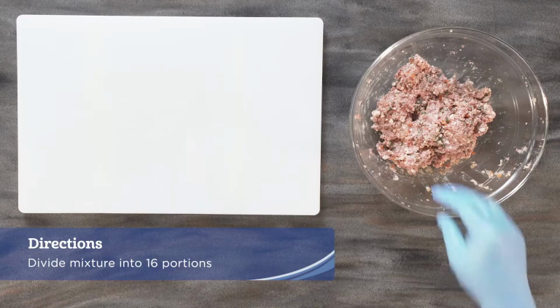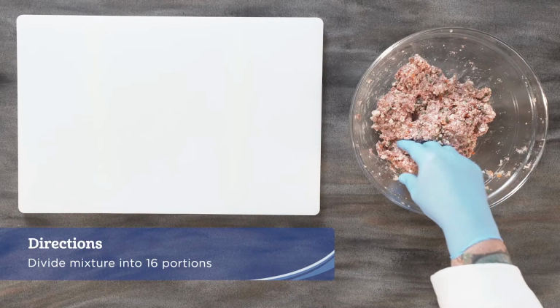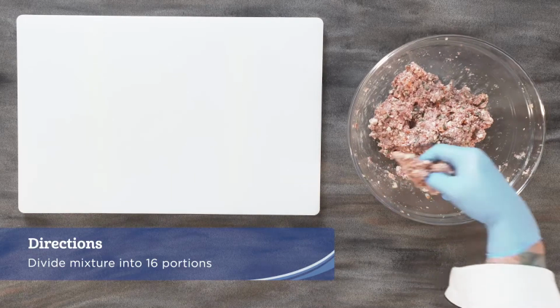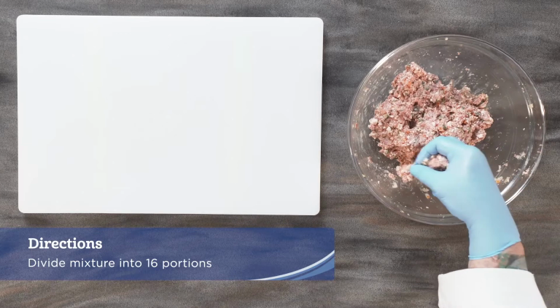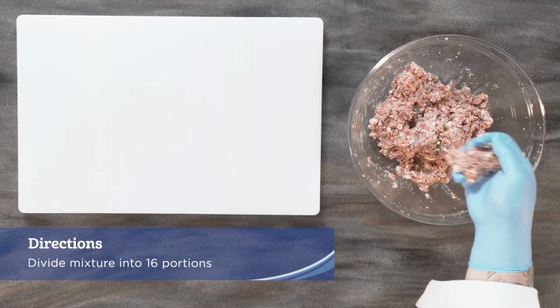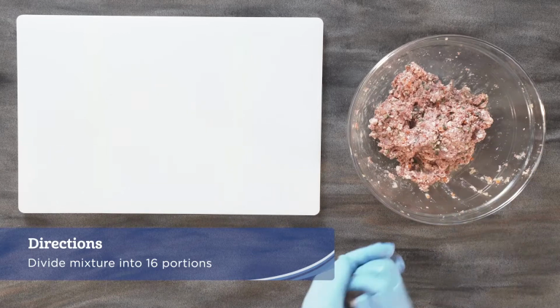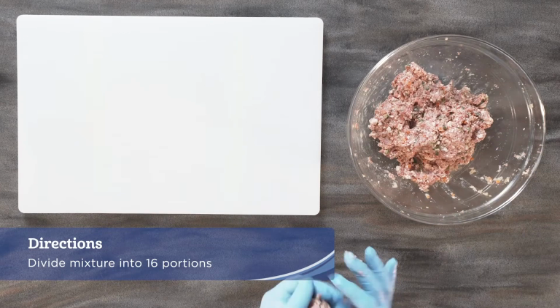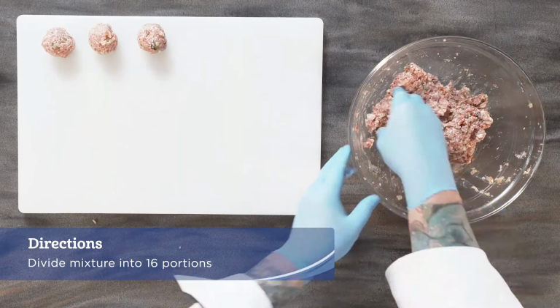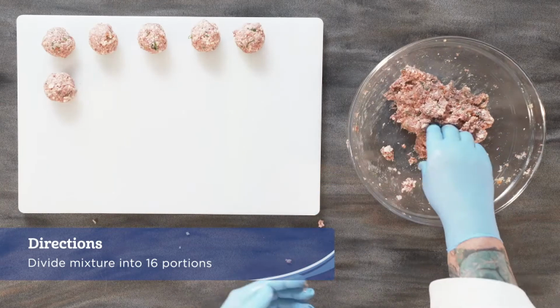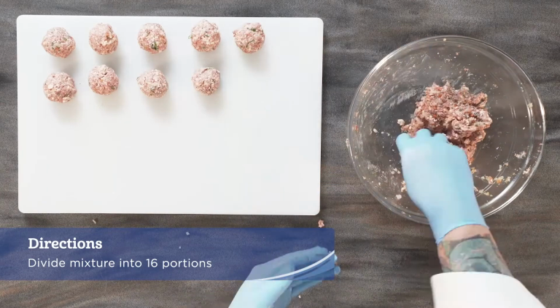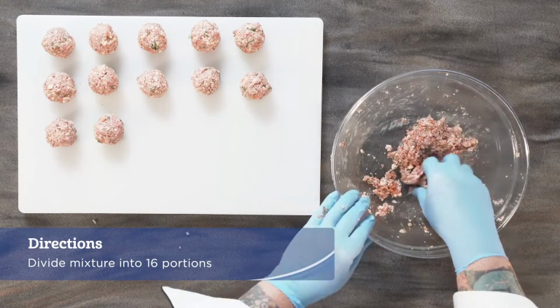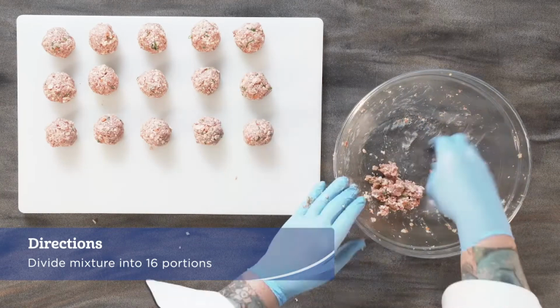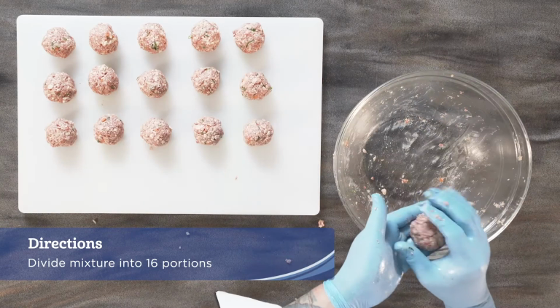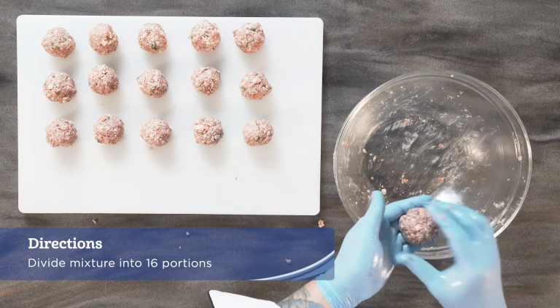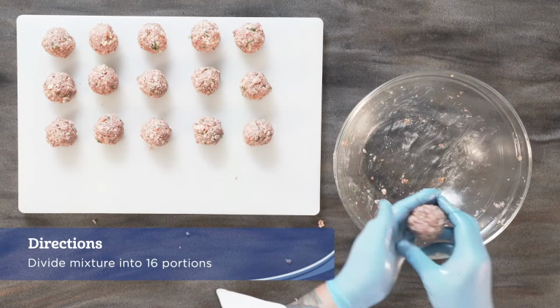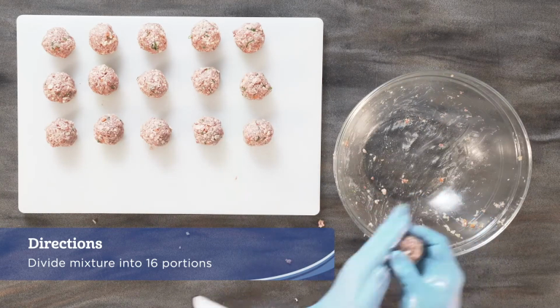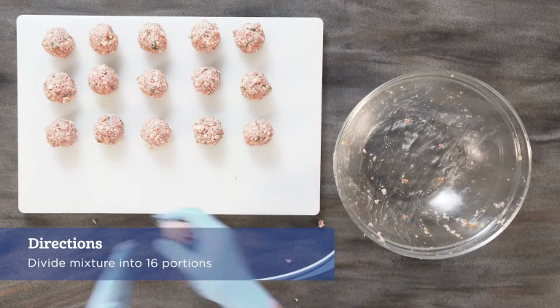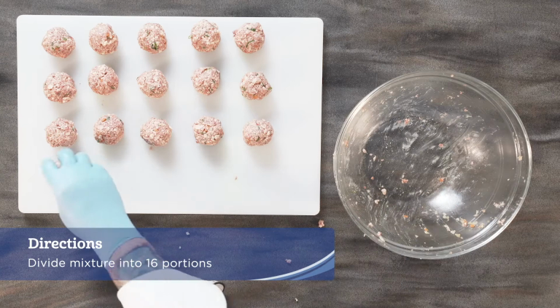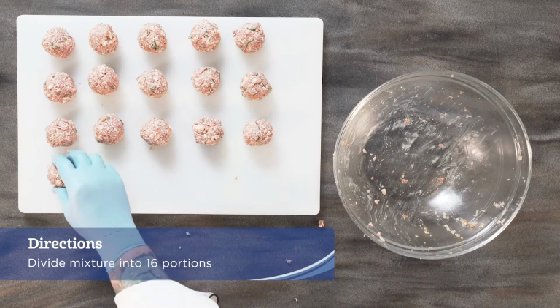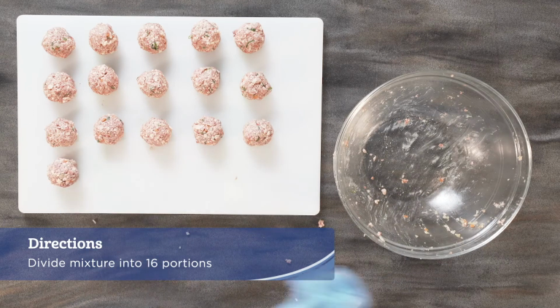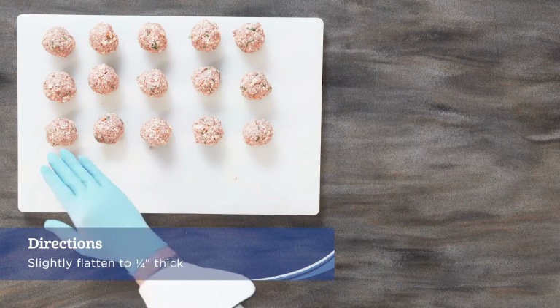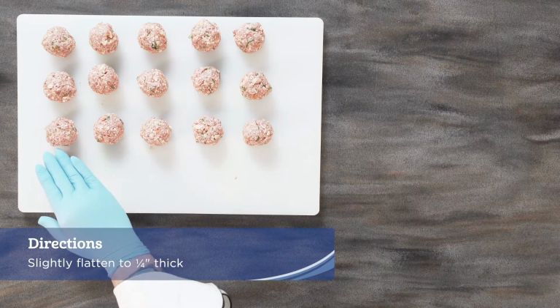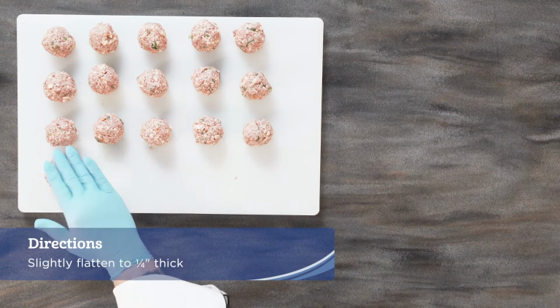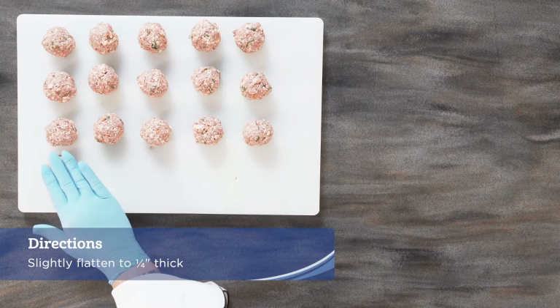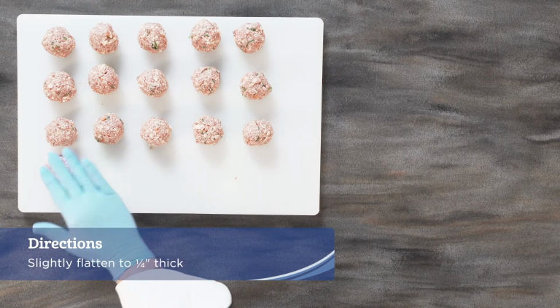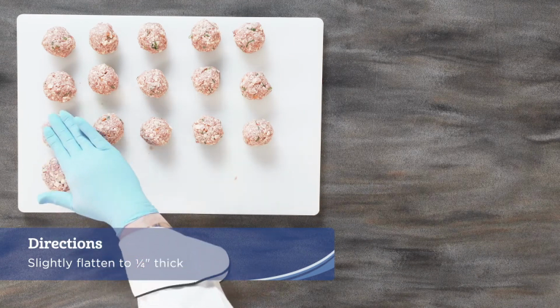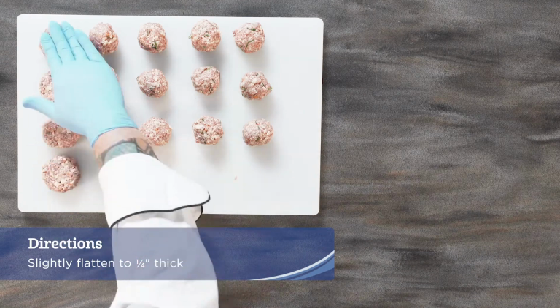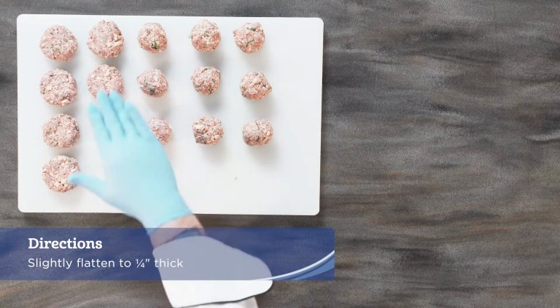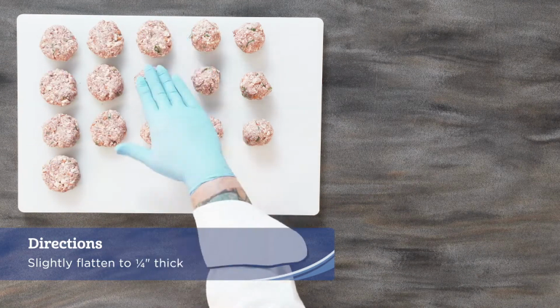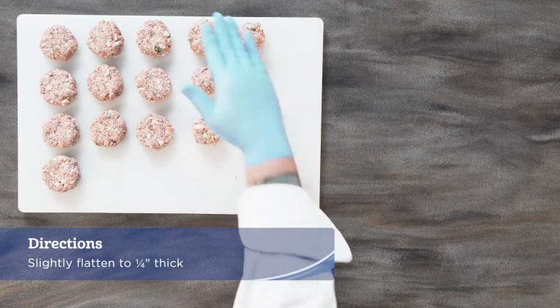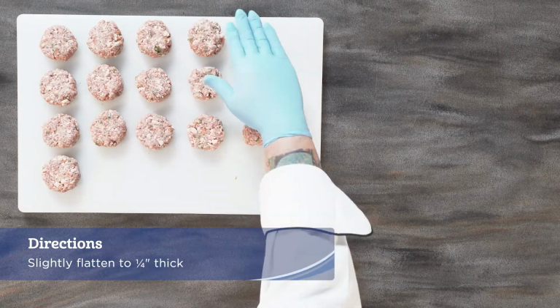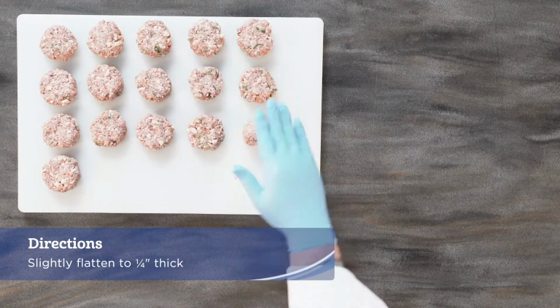Divide the mixture into 16 portions and roll each portion into a golf ball sized piece. Slightly flatten on both sides to a one quarter inch disc.